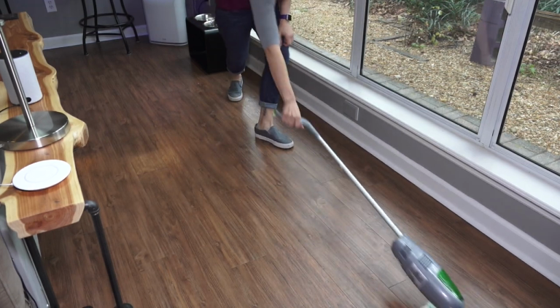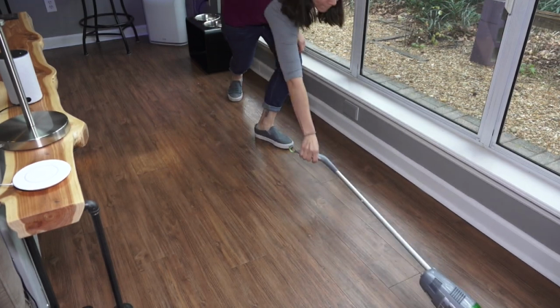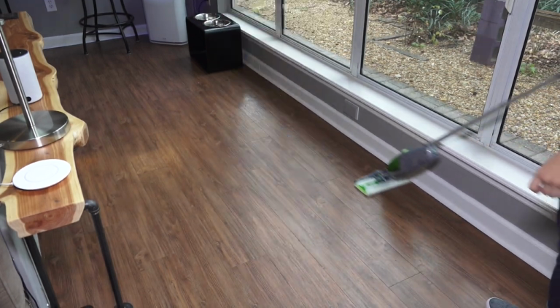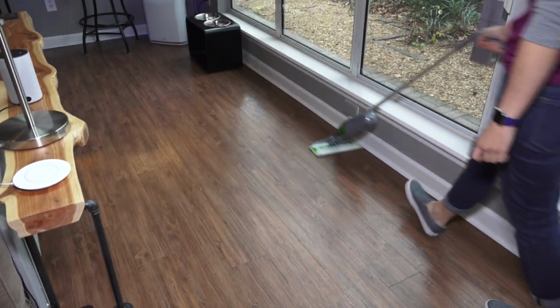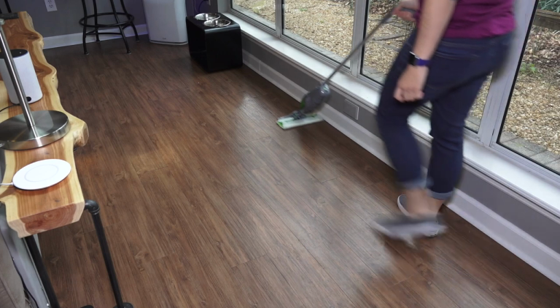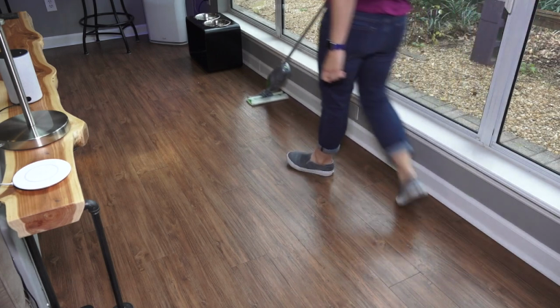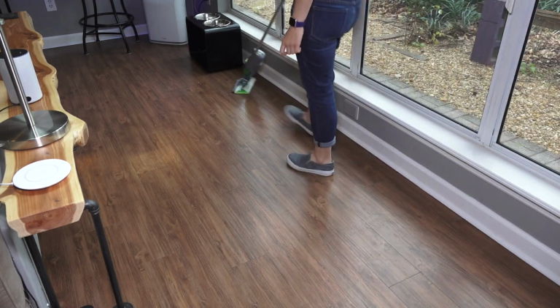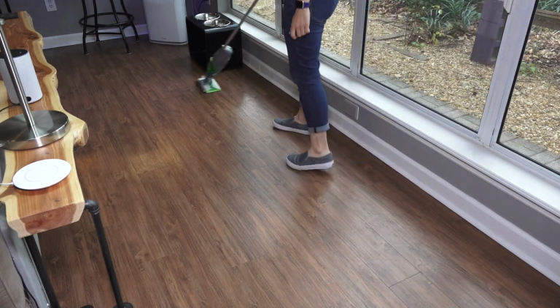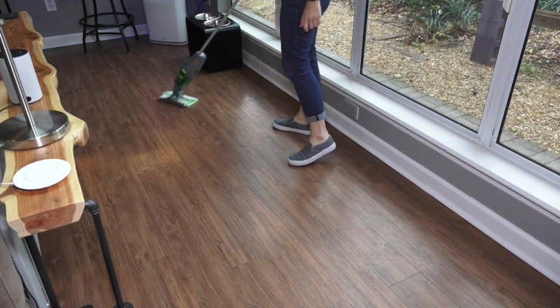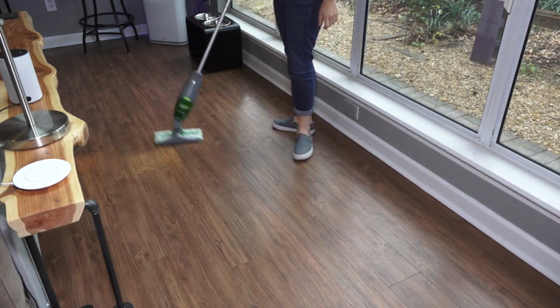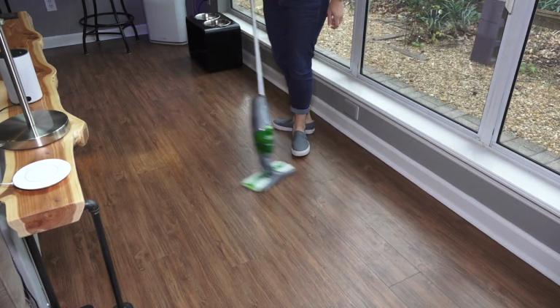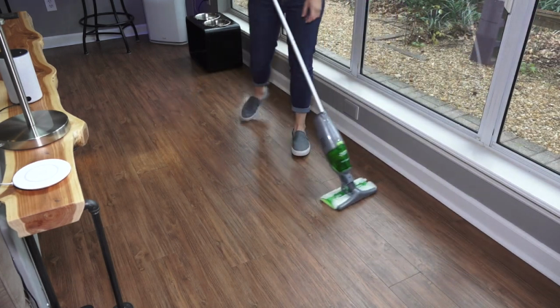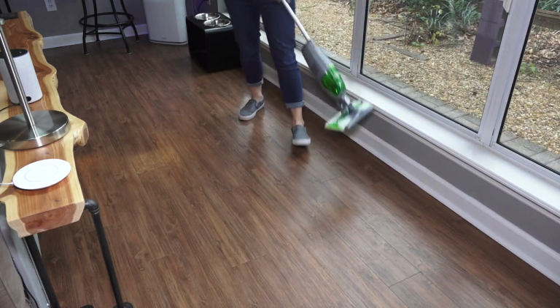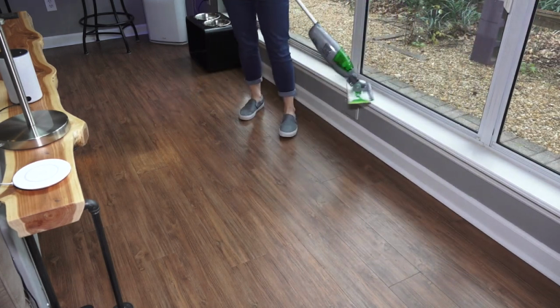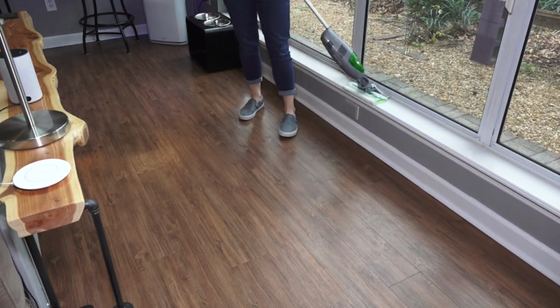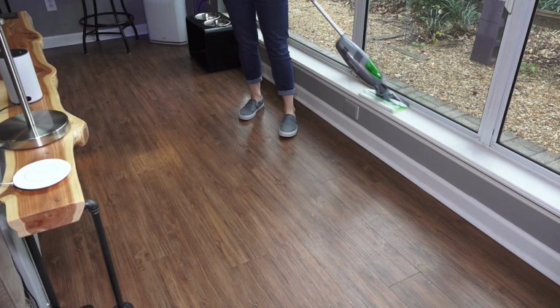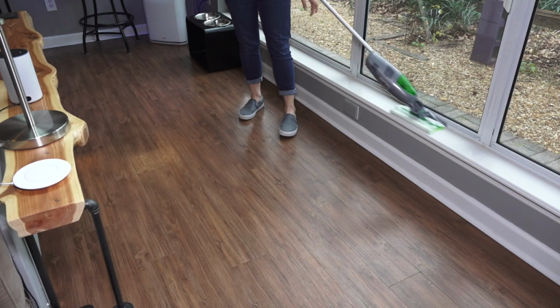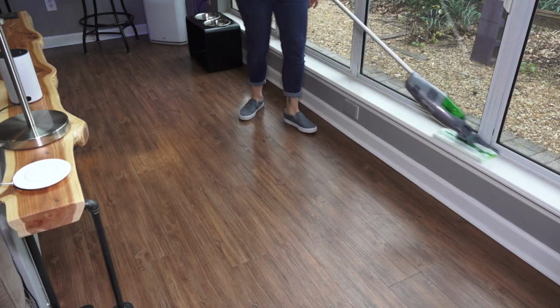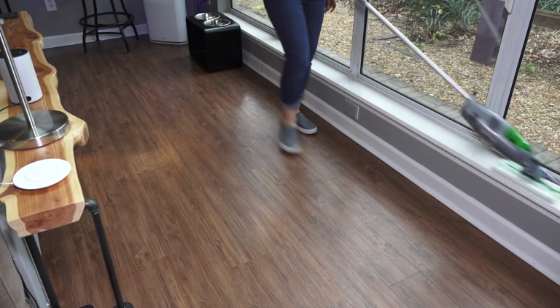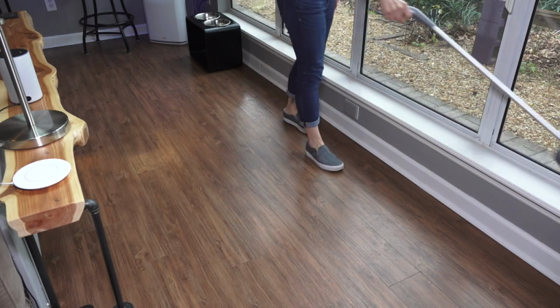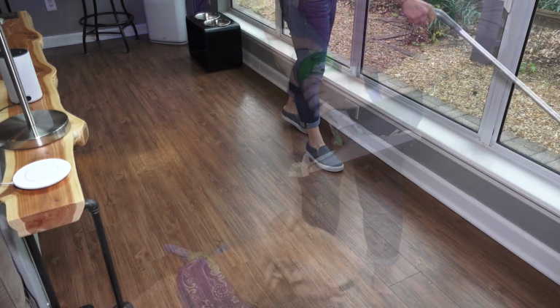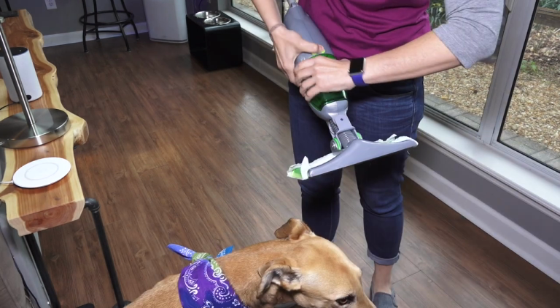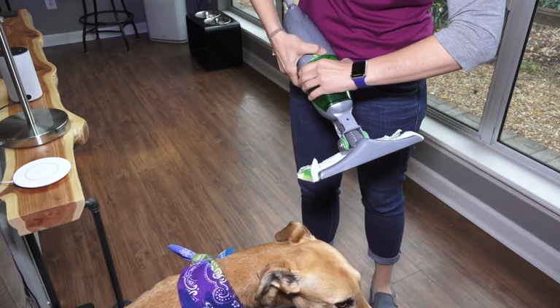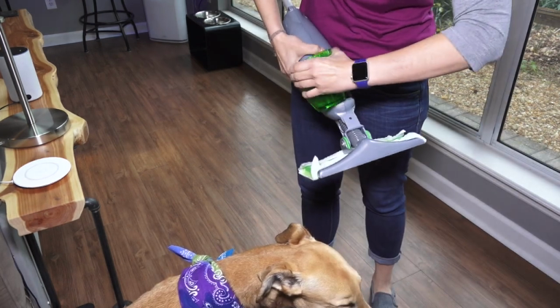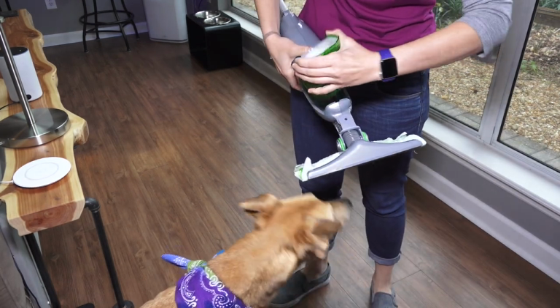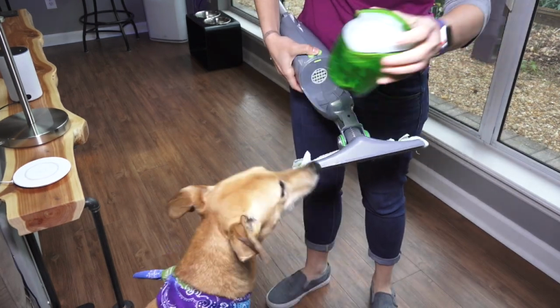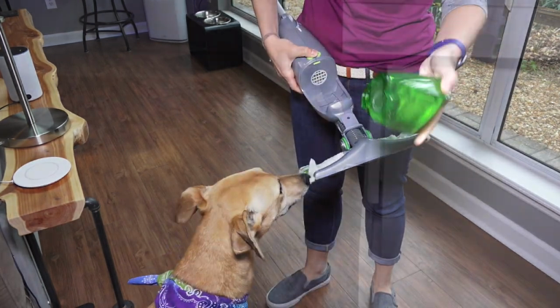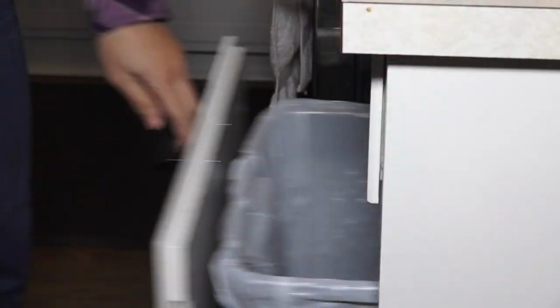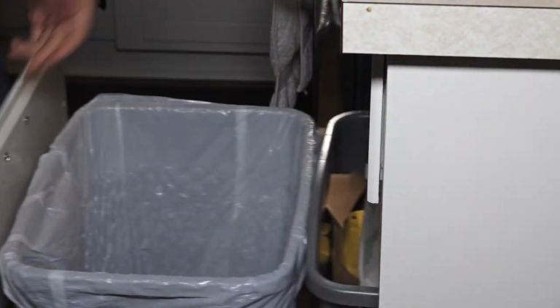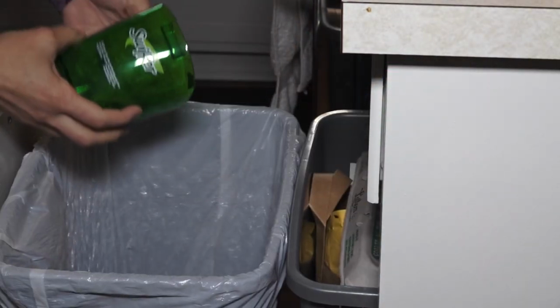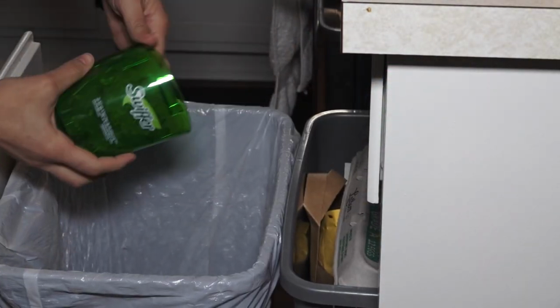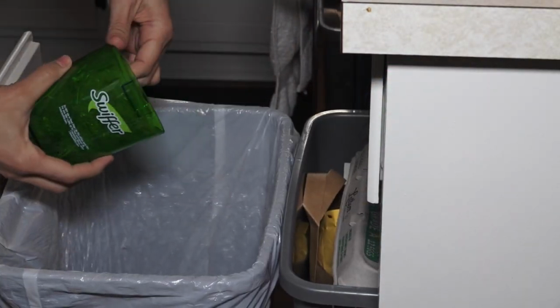I'm not saying this is a solution for an actual vacuum cleaner because you wouldn't use this on carpet. I have a couple rooms with carpet but most of the spaces in my house are hard surfaces, so this is great for keeping those clean. All the dust, all the little particles - I can use this every day and it takes no time at all.